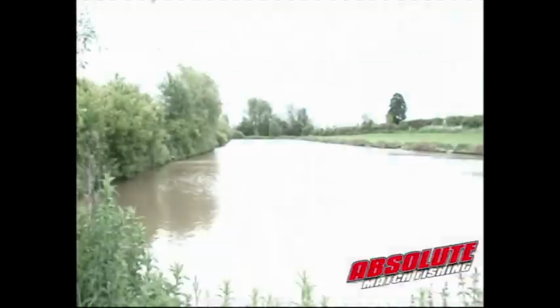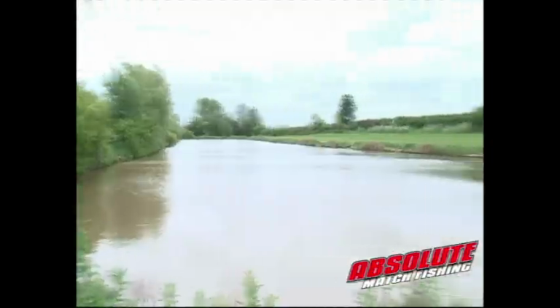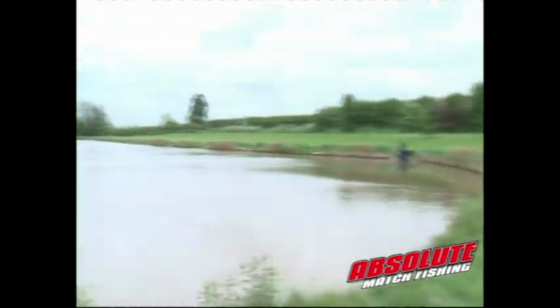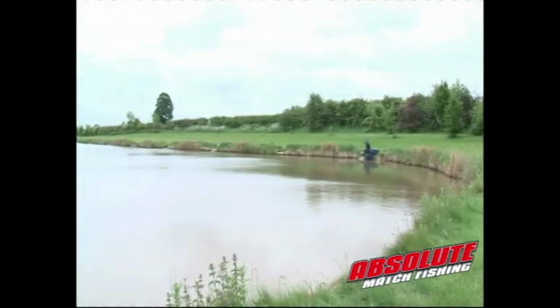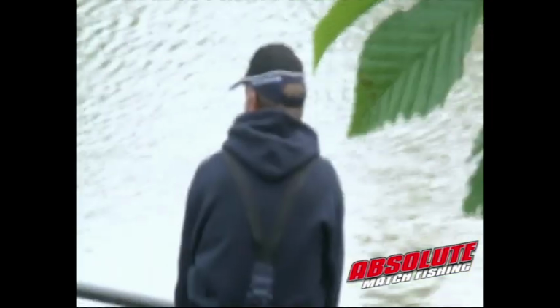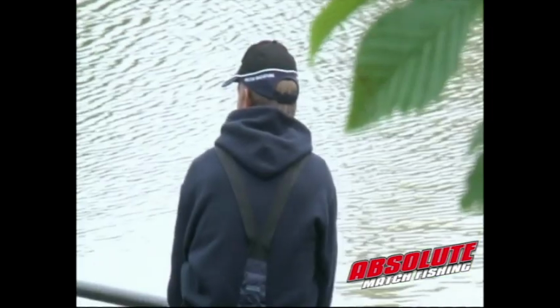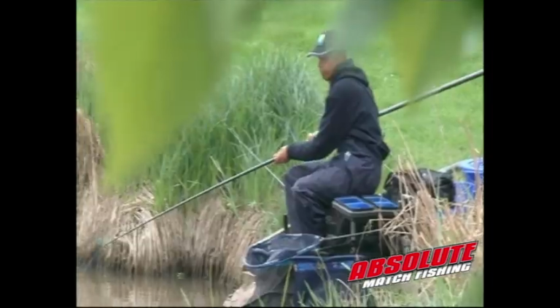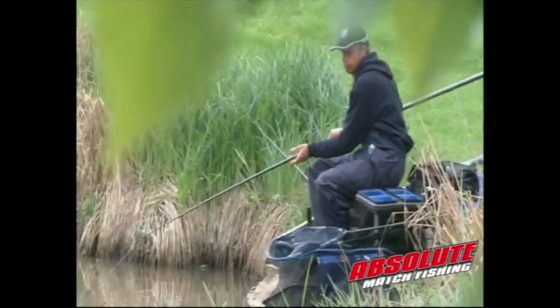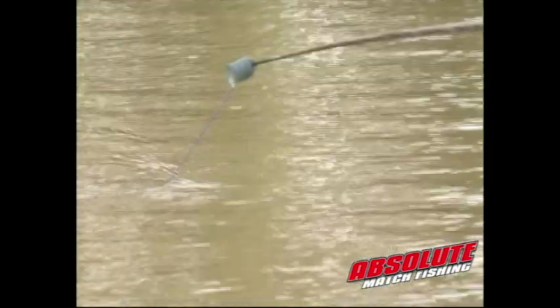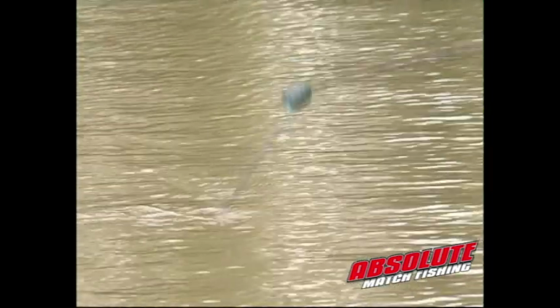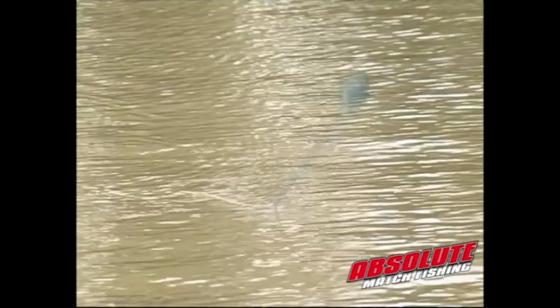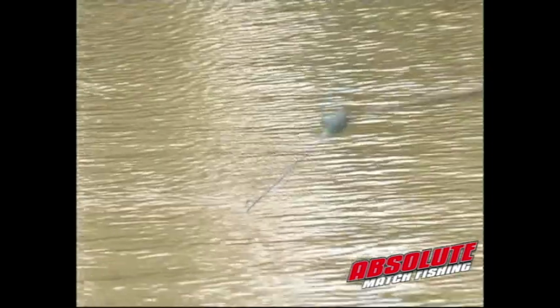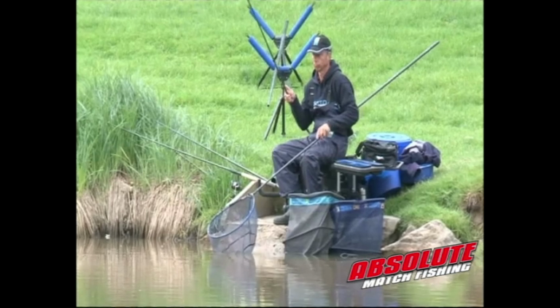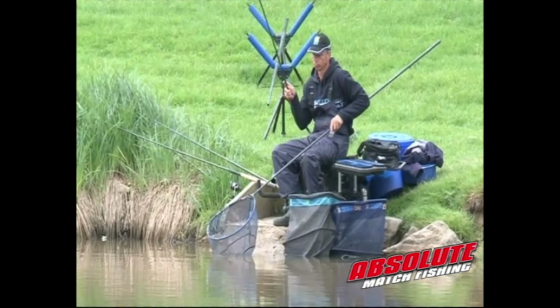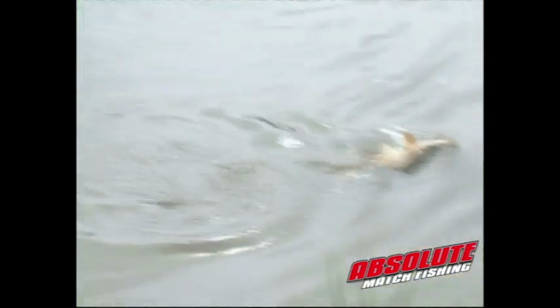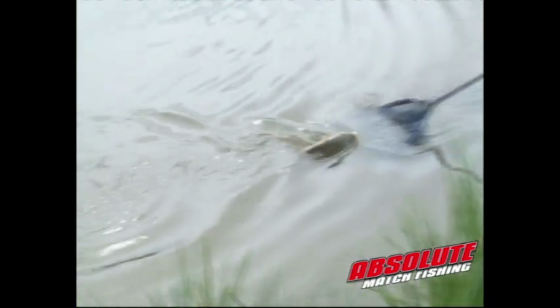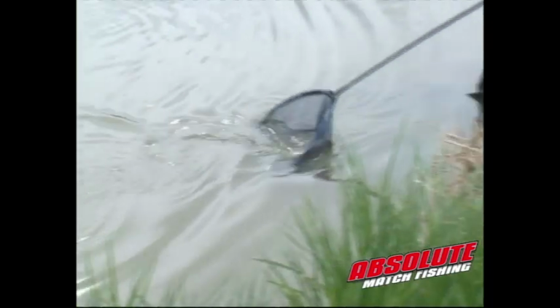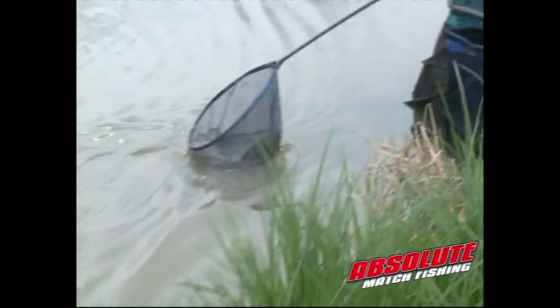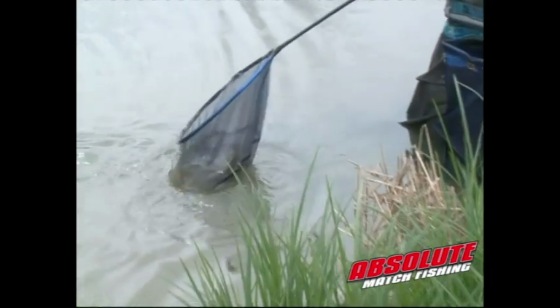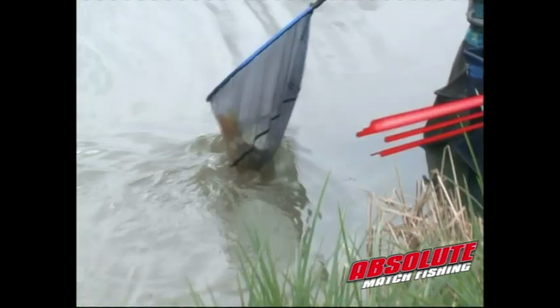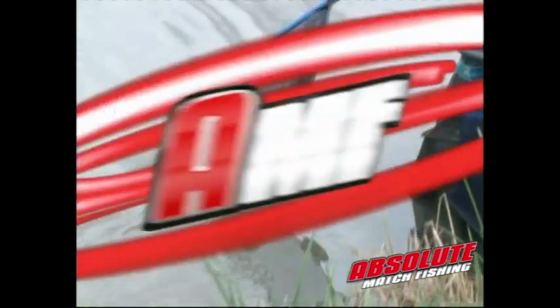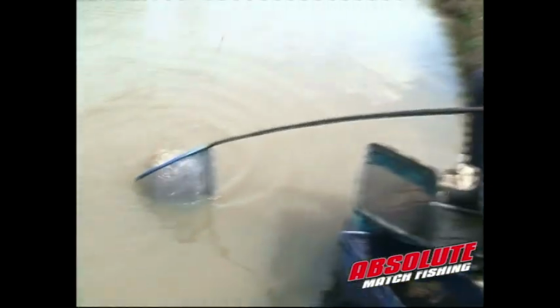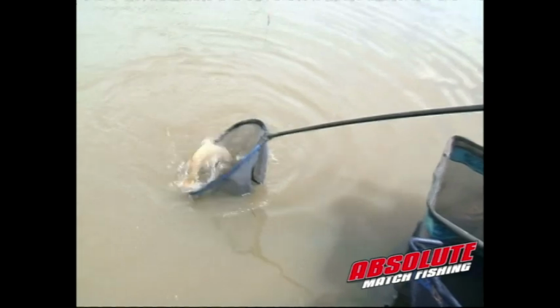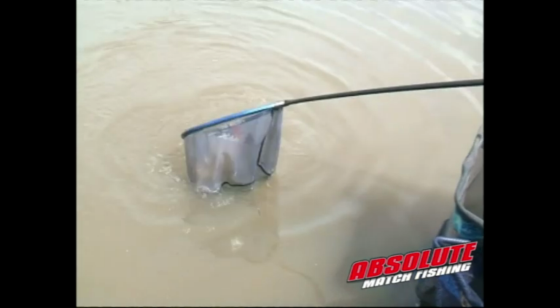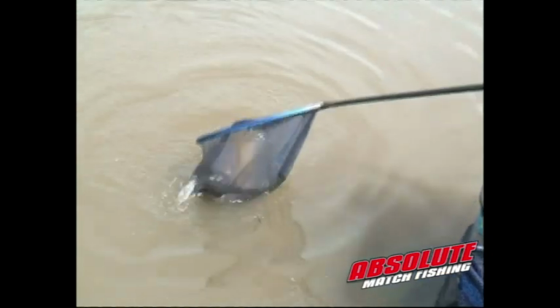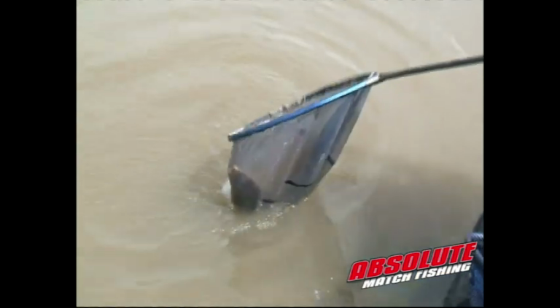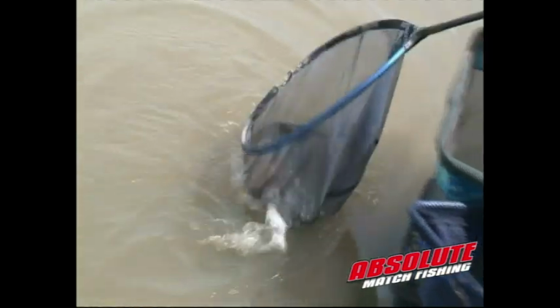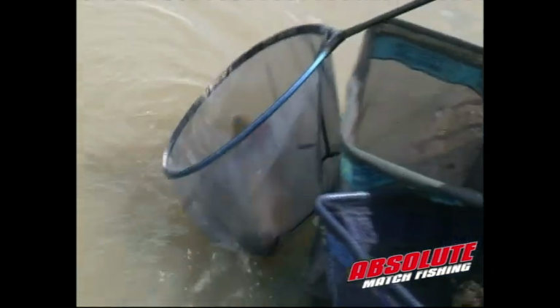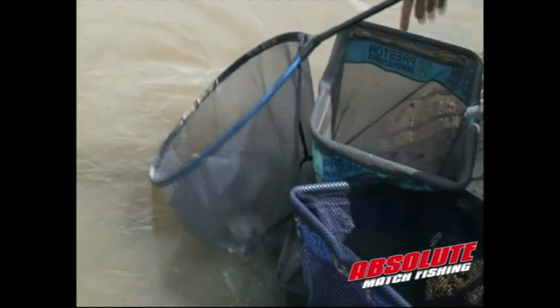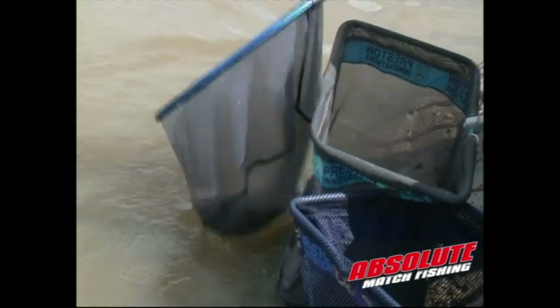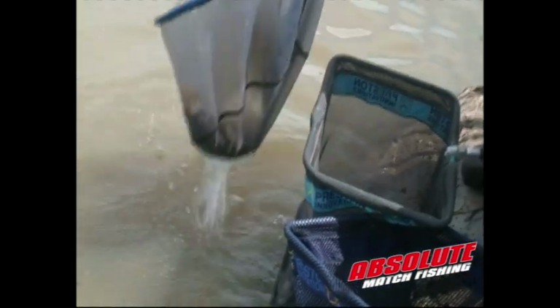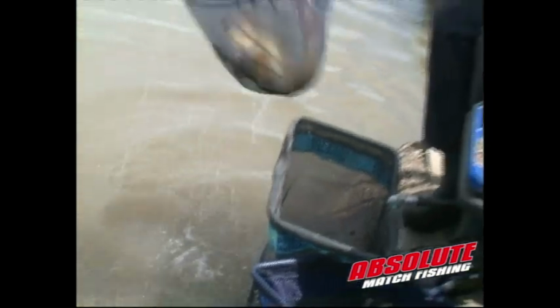Hello and welcome to Absolute Max Fishing — a show that's full of great ideas and tips from some fantastic anglers. Later in the show I'm on the Stainforth and Keyby Canal where I'm going to show you some tips that I've learnt over the years. But first, we're off to the Glebe to meet the fin. Let's see how we went on.